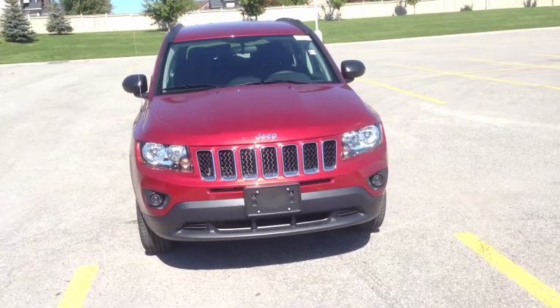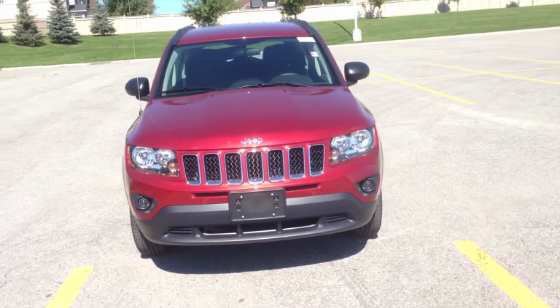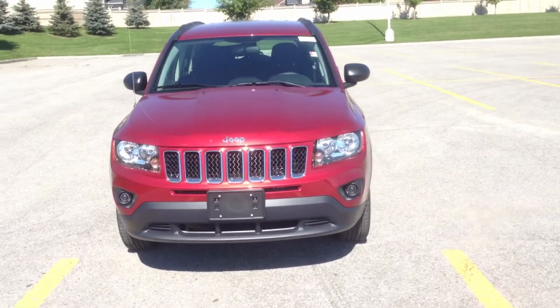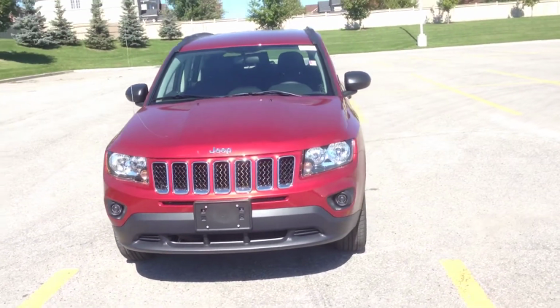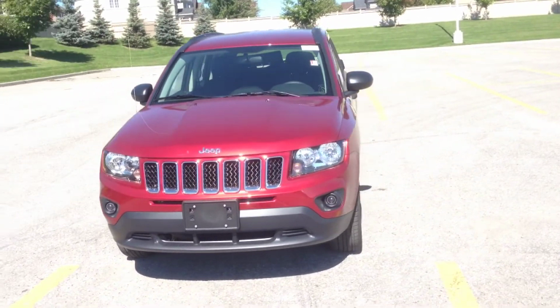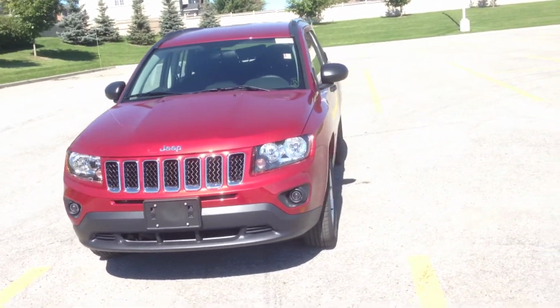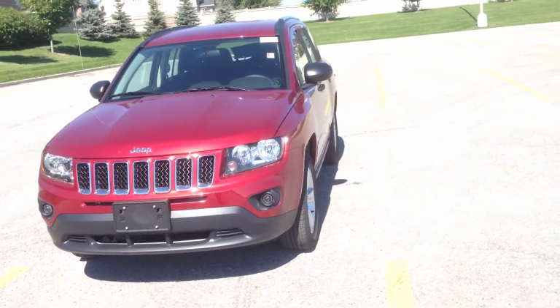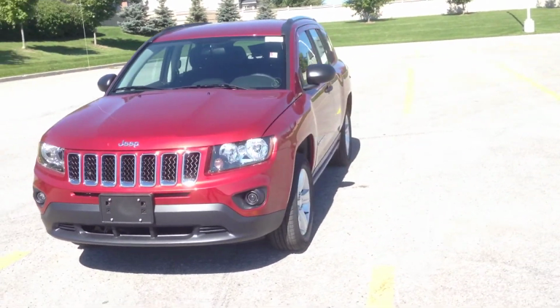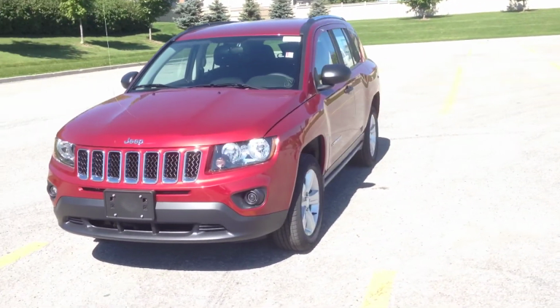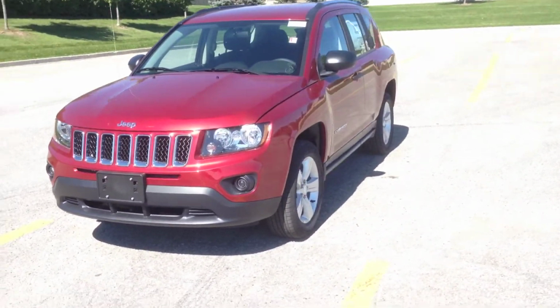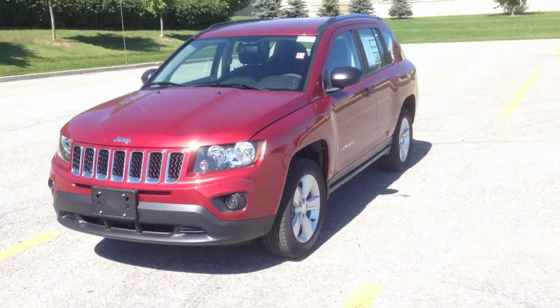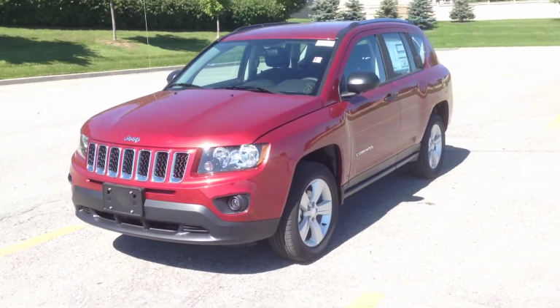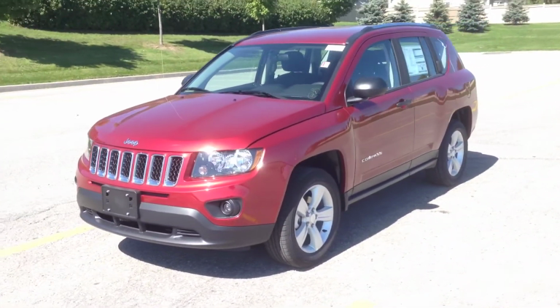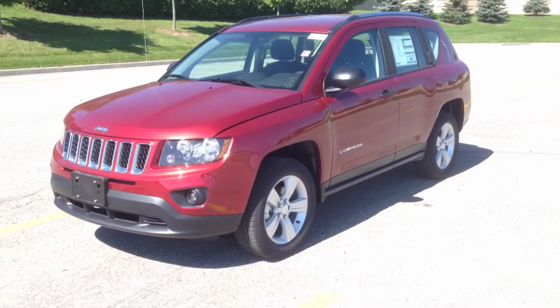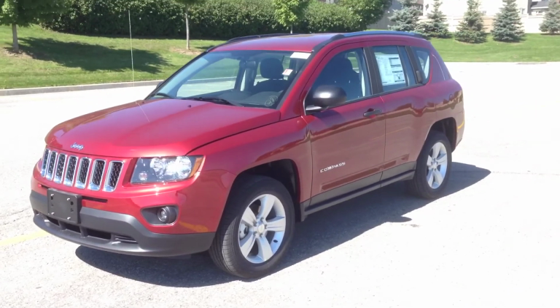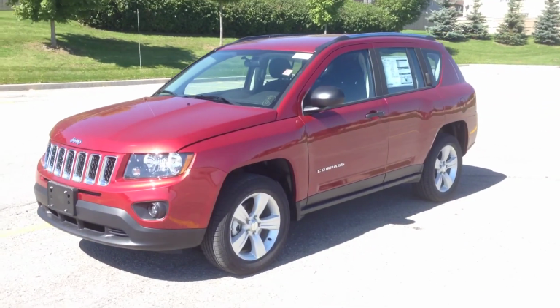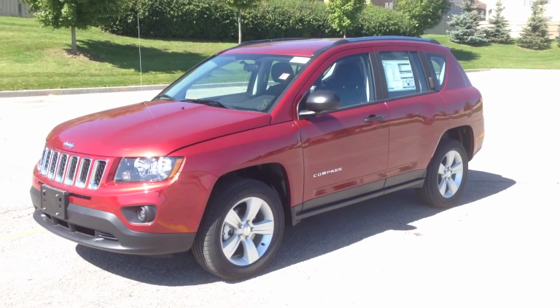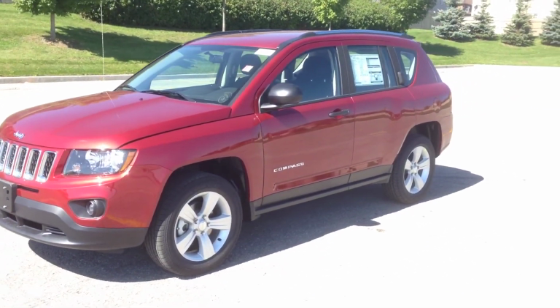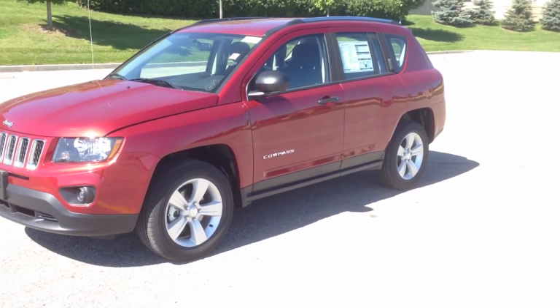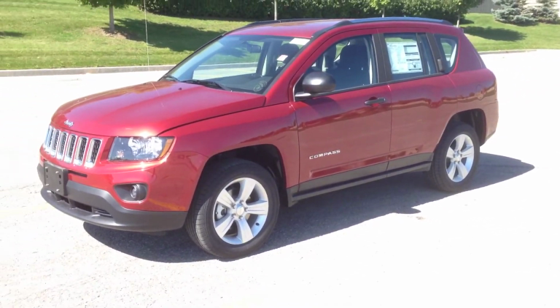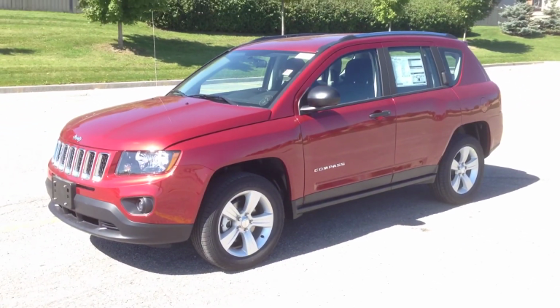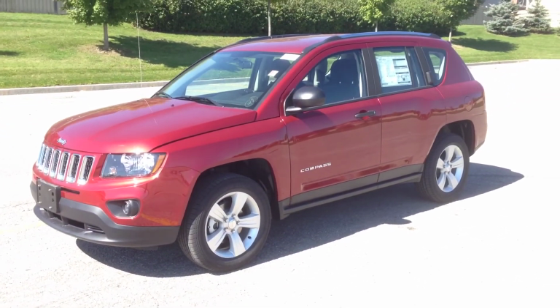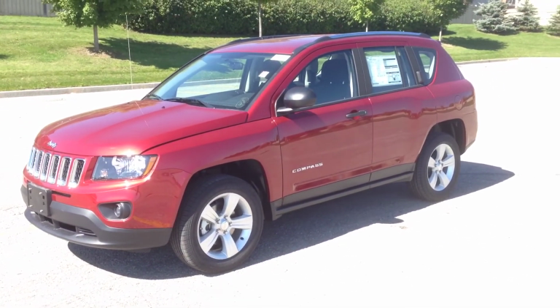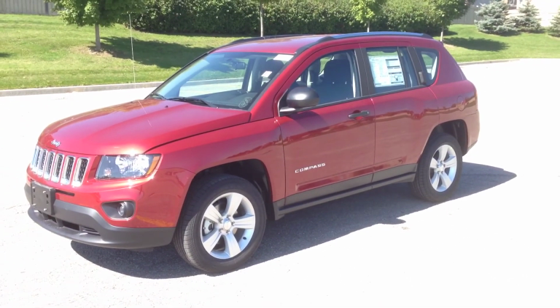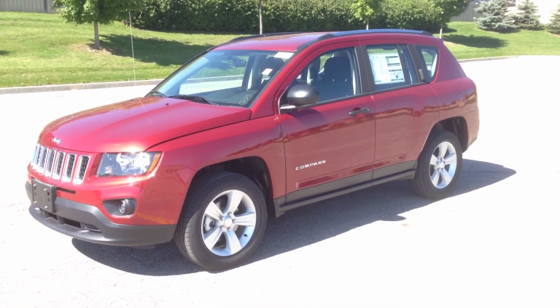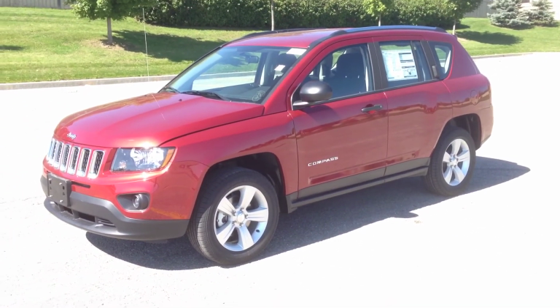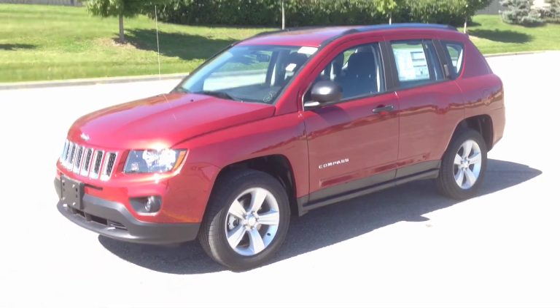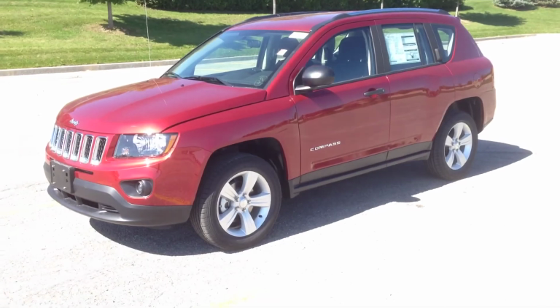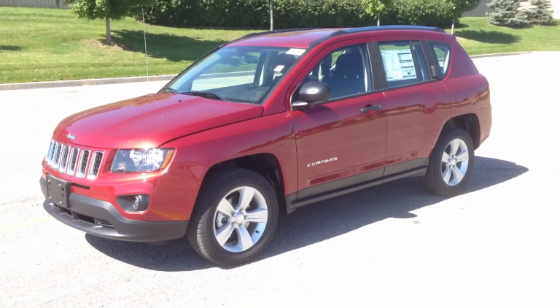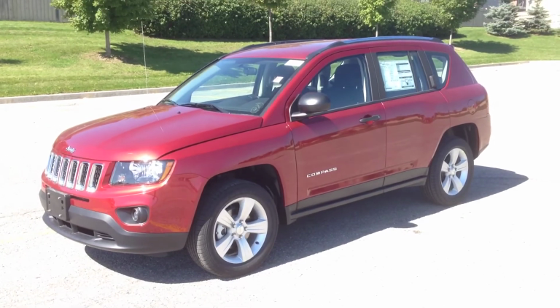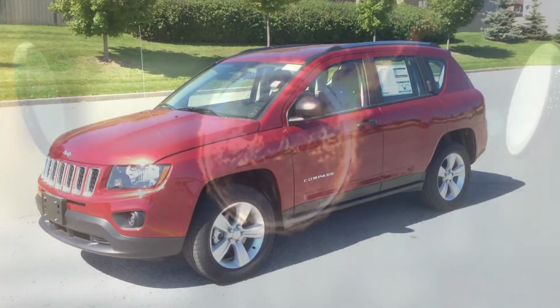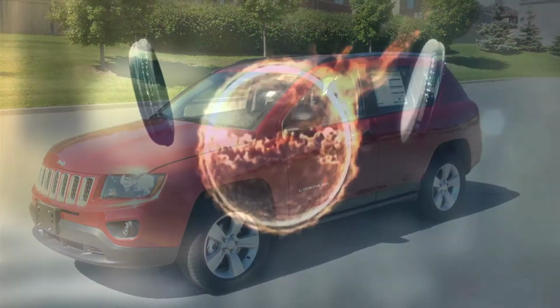Or you can call us at 1-800-803-8831. You also have the option to check us out online at www.maciverdodgejeep.com. Thanks again for checking it out — hope to see you soon!